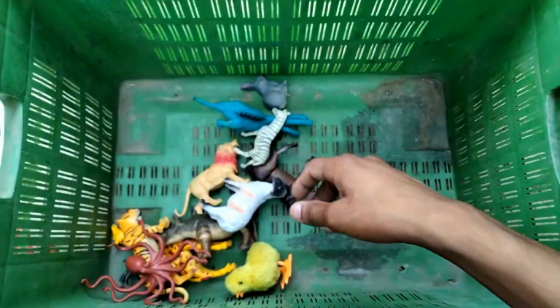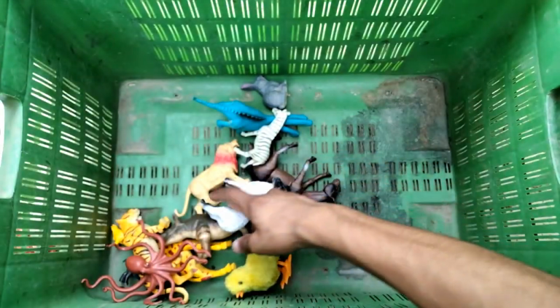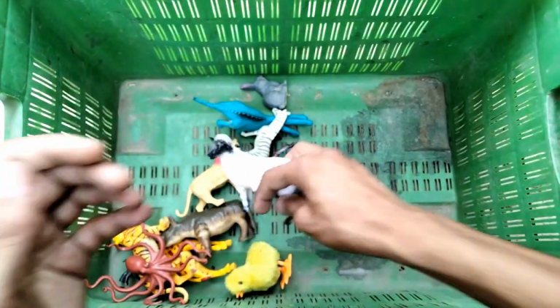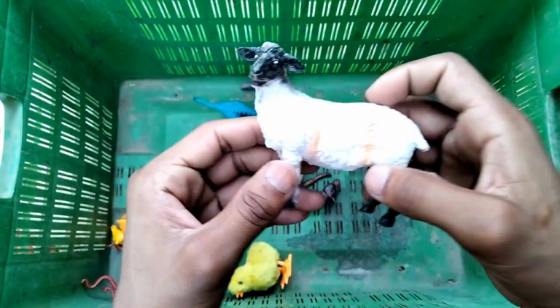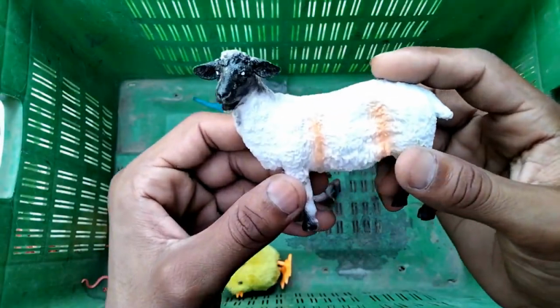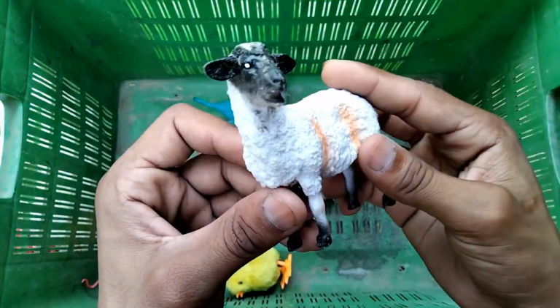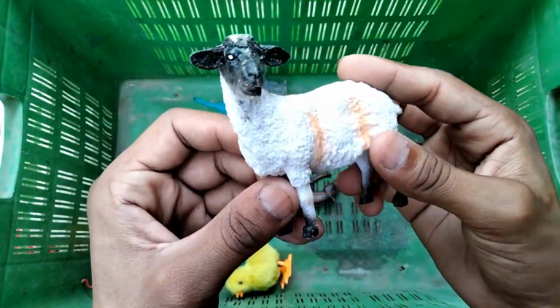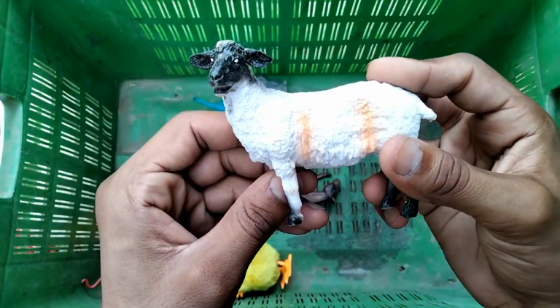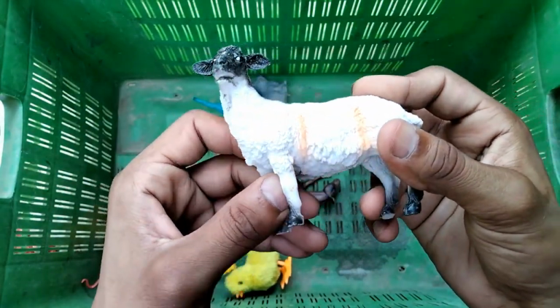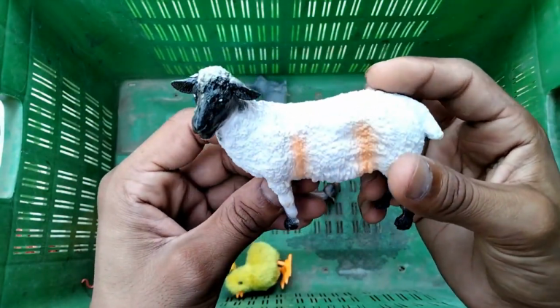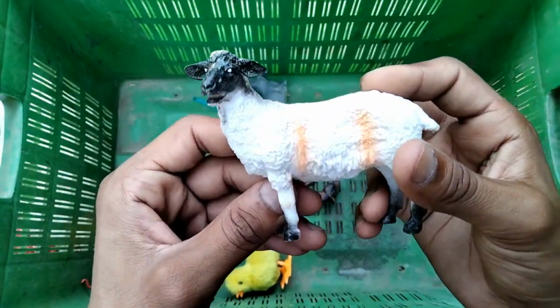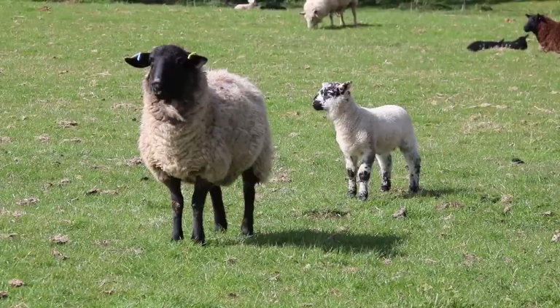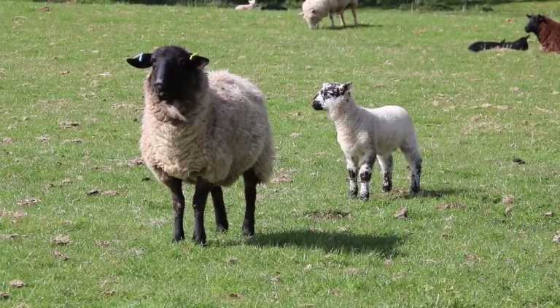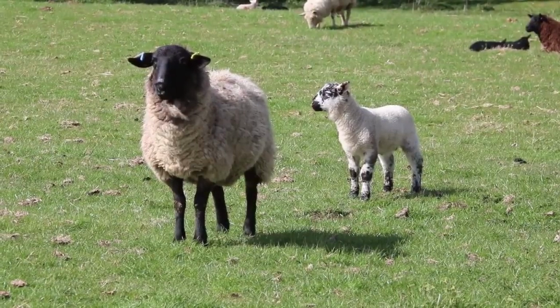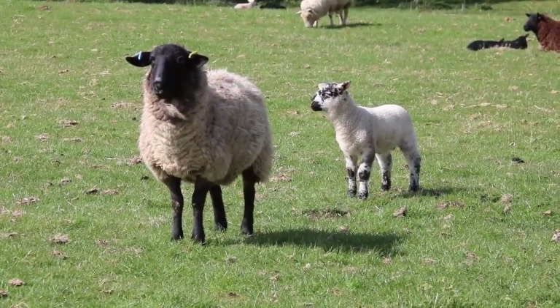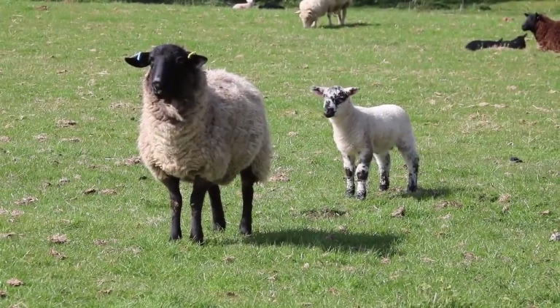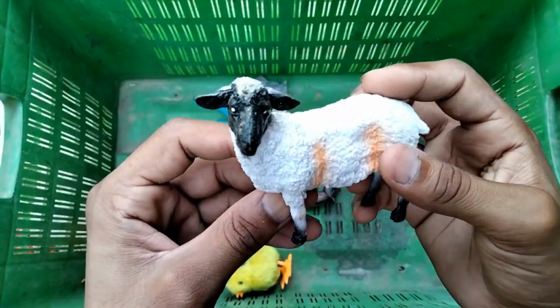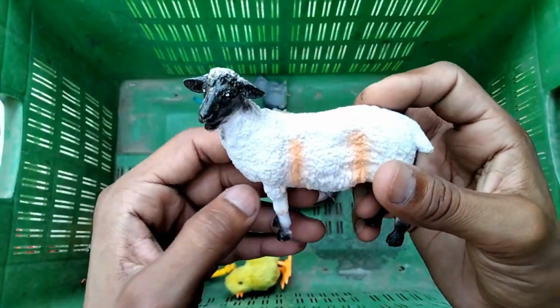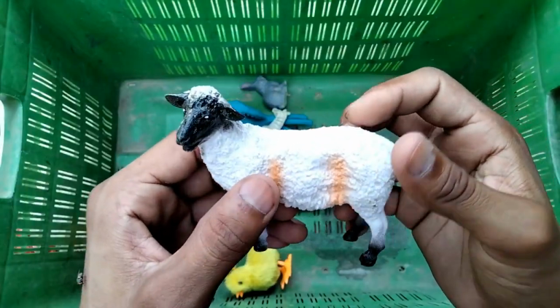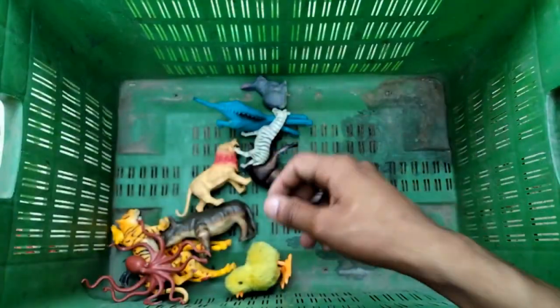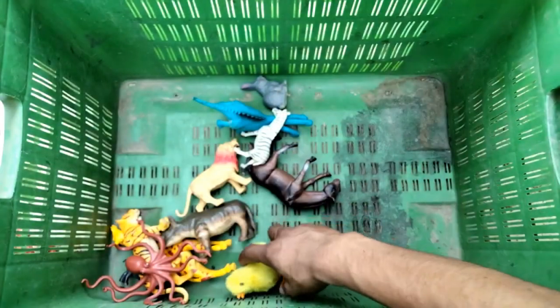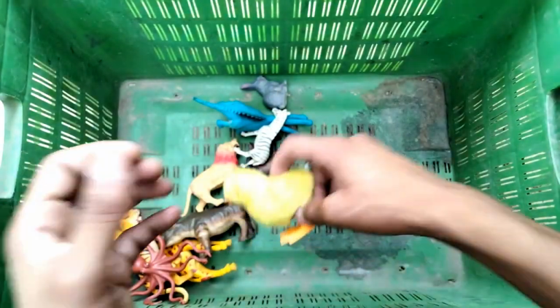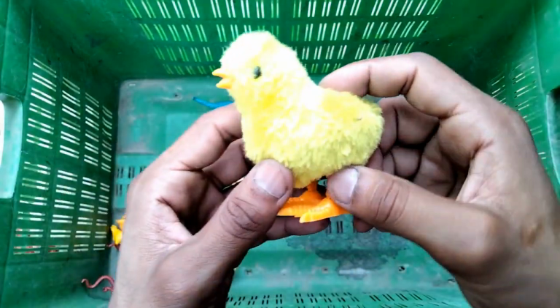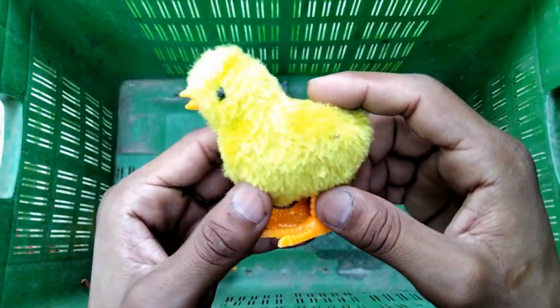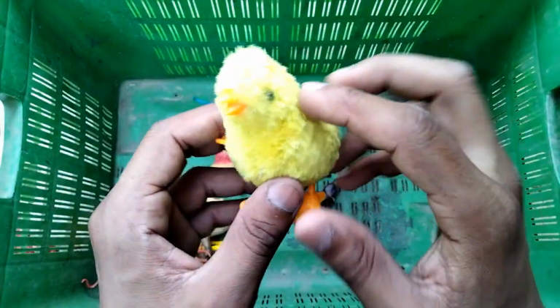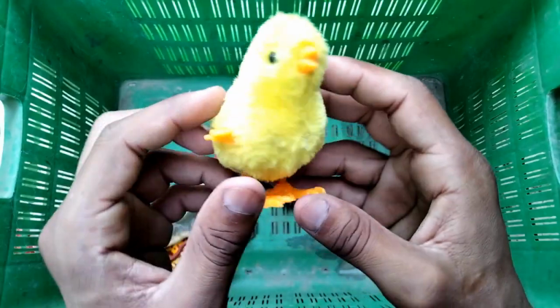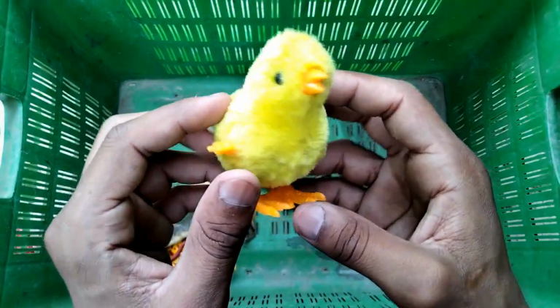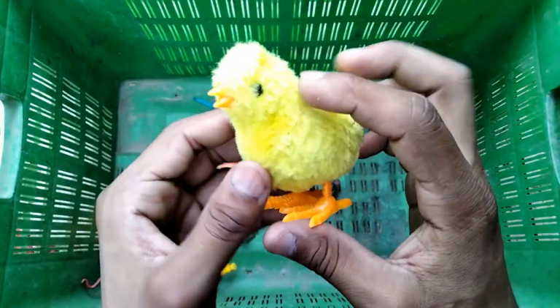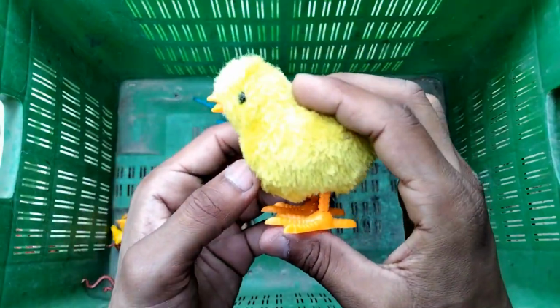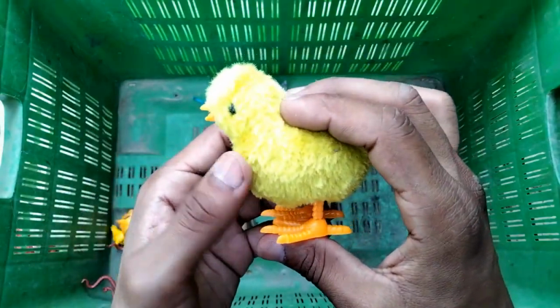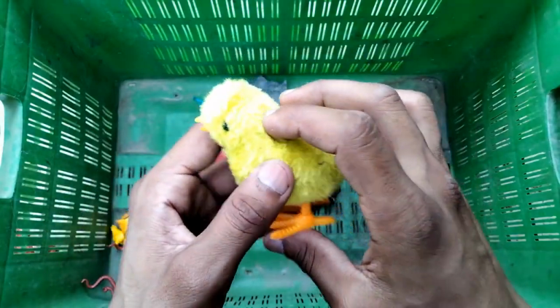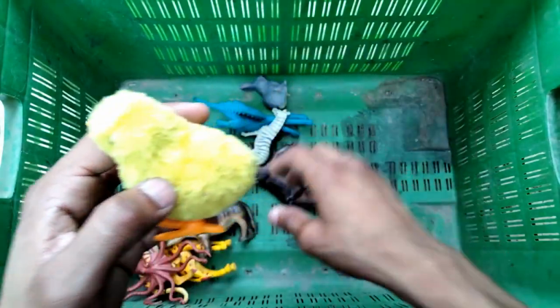And the sheep - wow guys, beautiful looking sheep! Very nice sheep! And the chicken - wow, look at this amazing chicken!